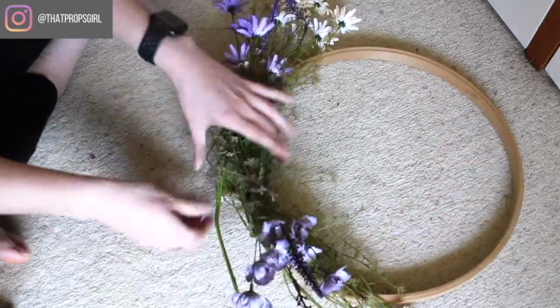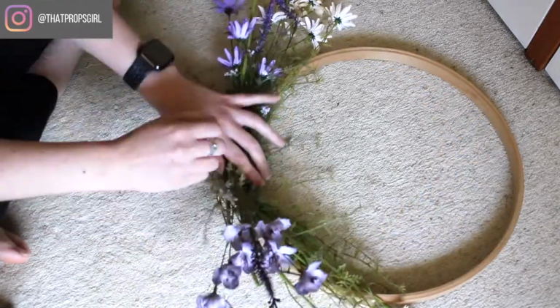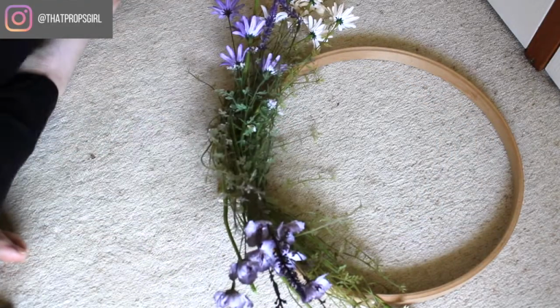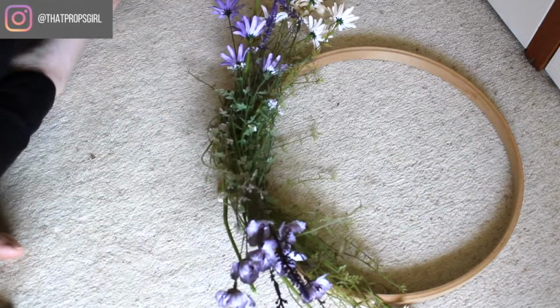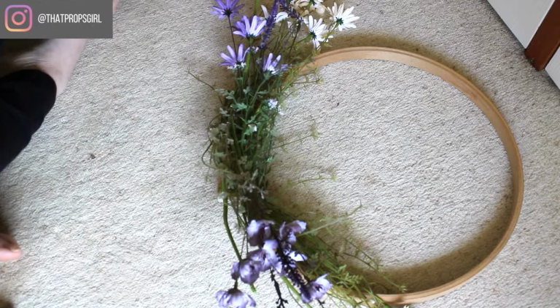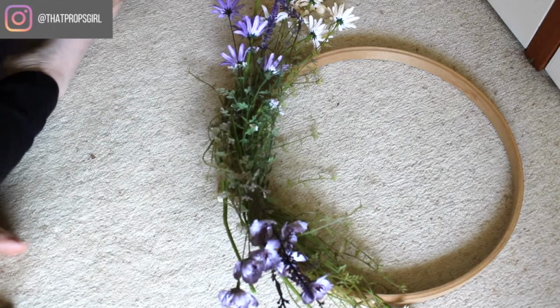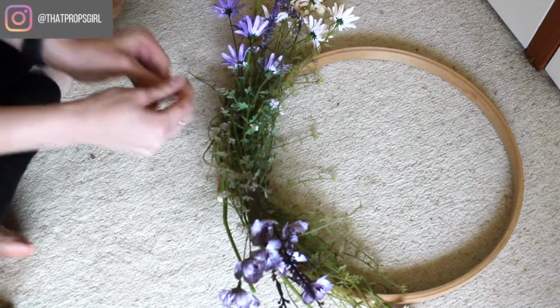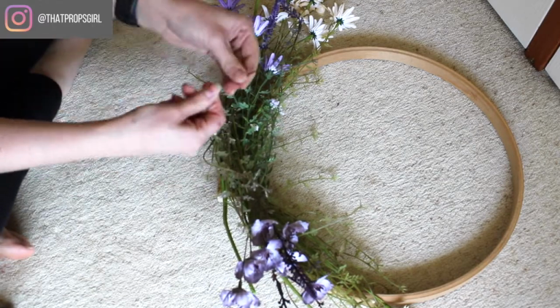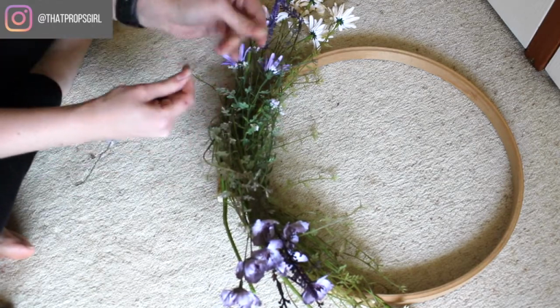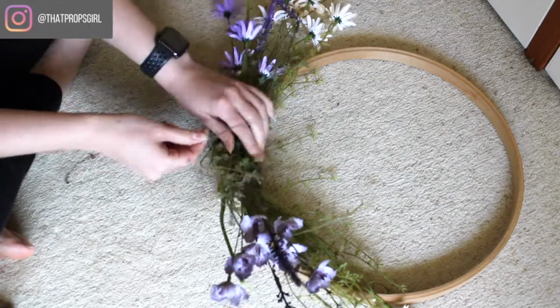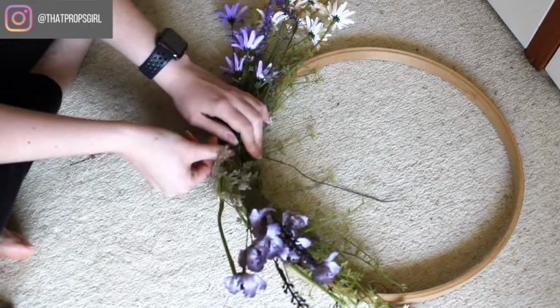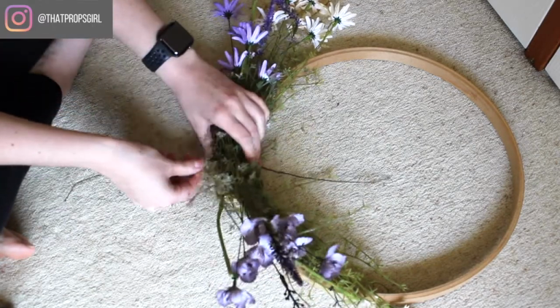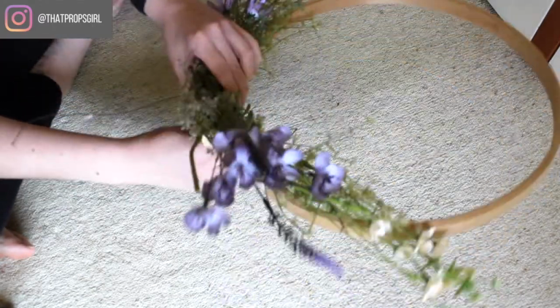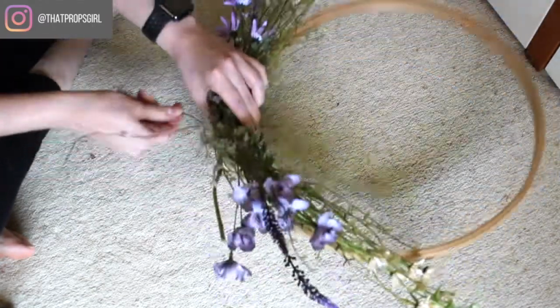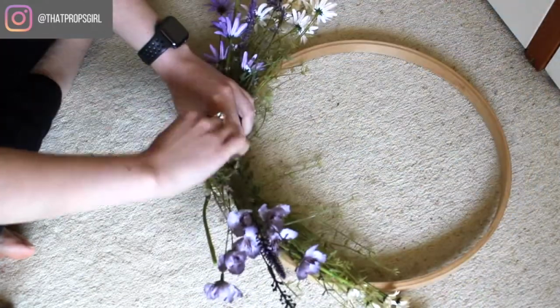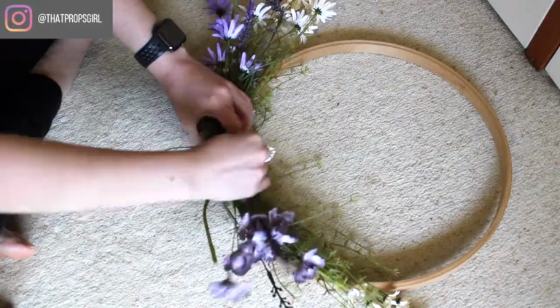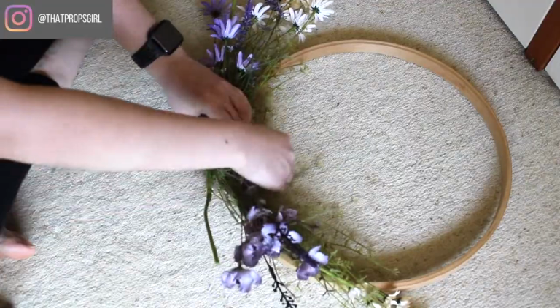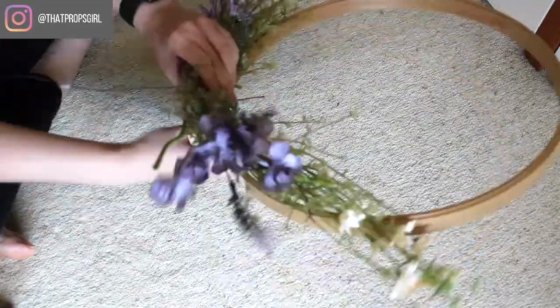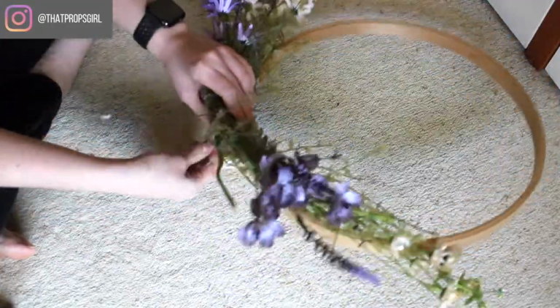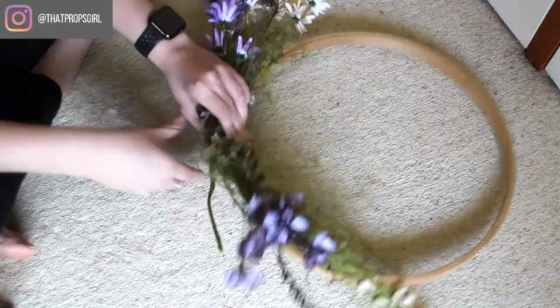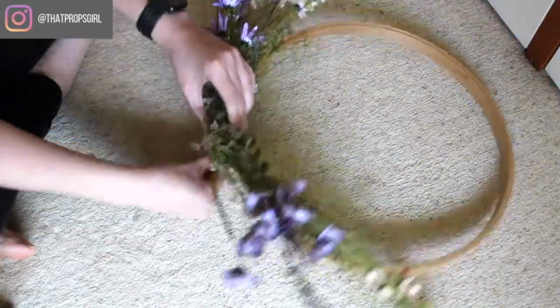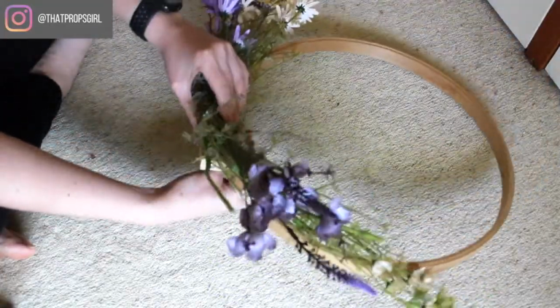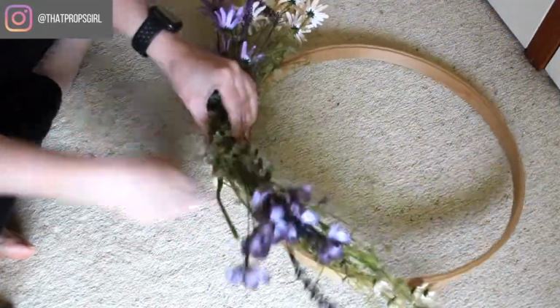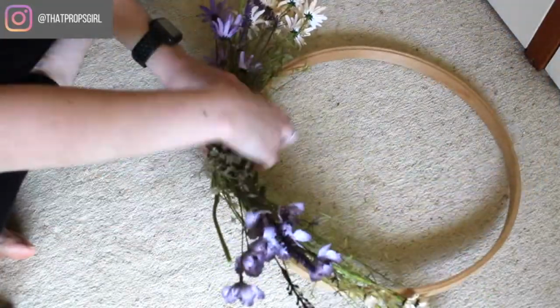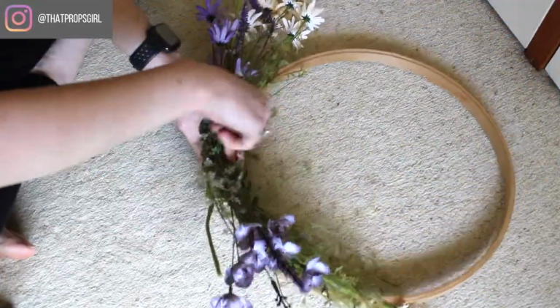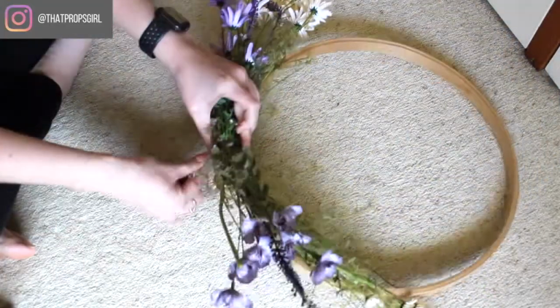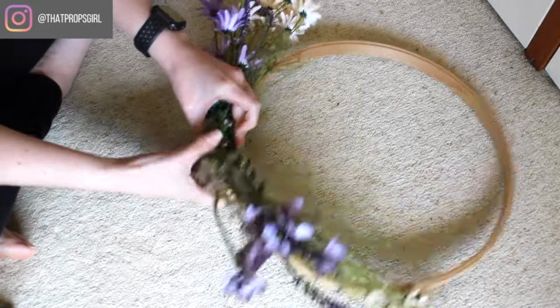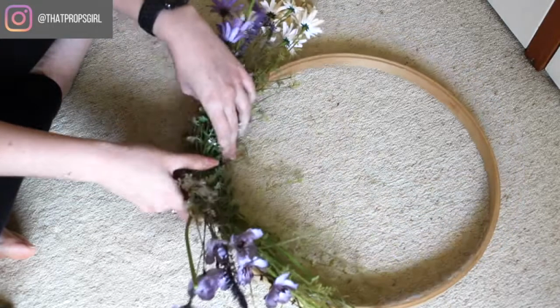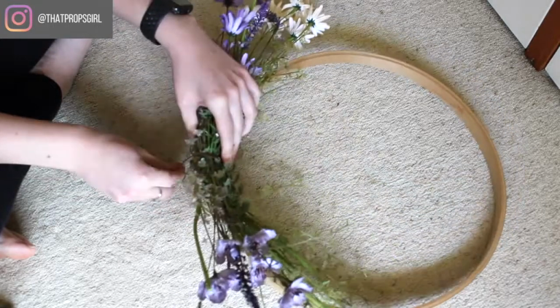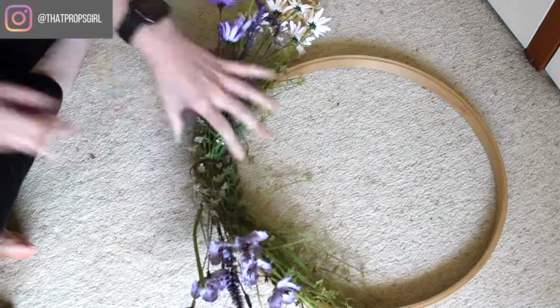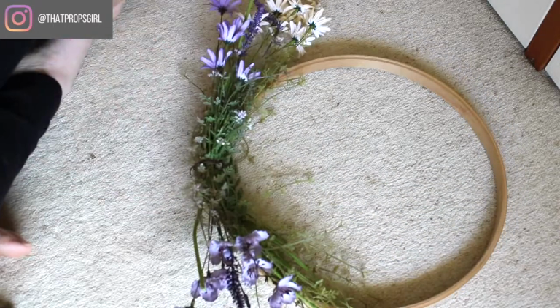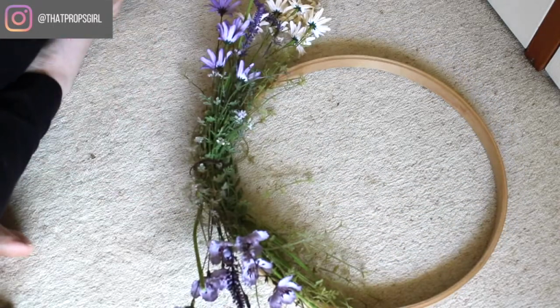I've seen them tied together with jute twine — I just happened to have an embroidery ring at home. So I laid them out in place and I put the purple on top just so that pop of color was there. And once I was happy with them, I took a little strip of floral wire and fastened them in place.